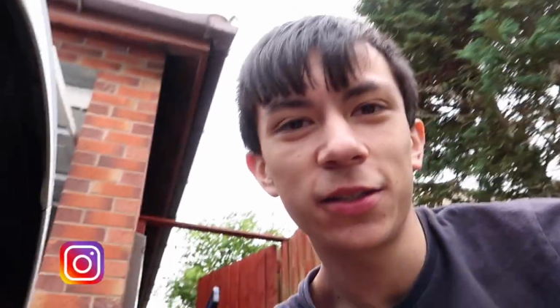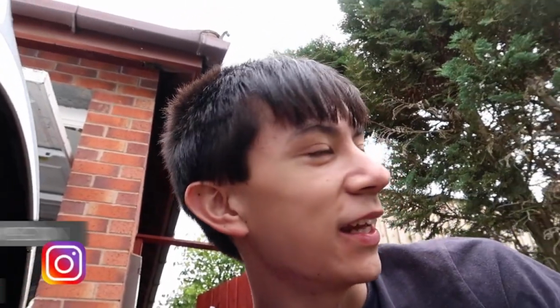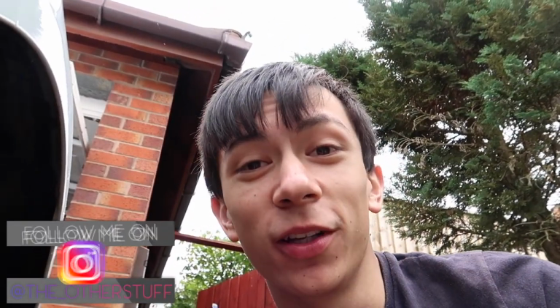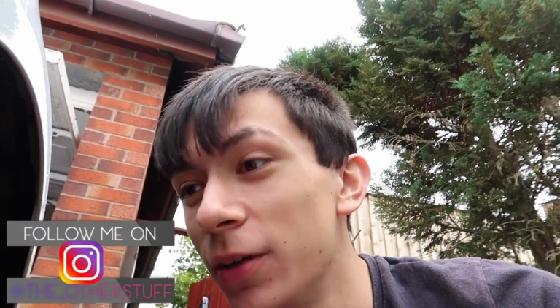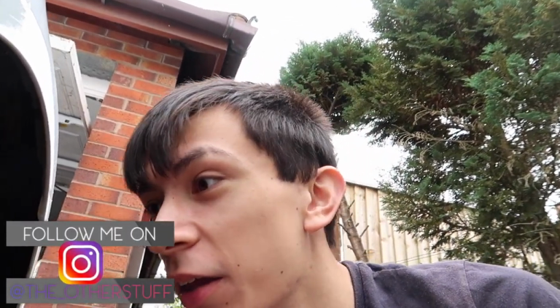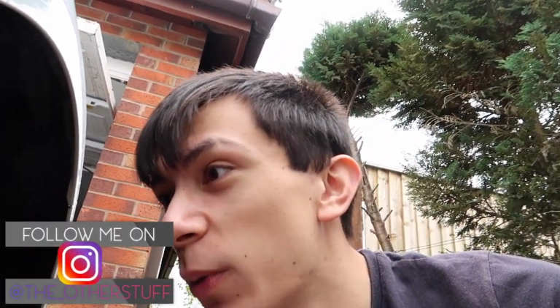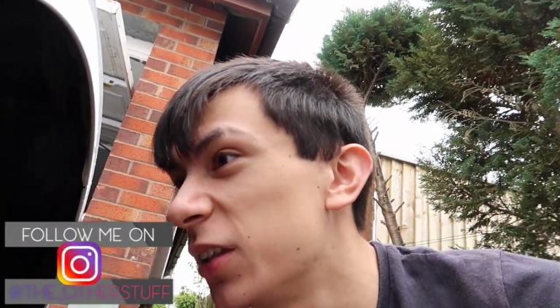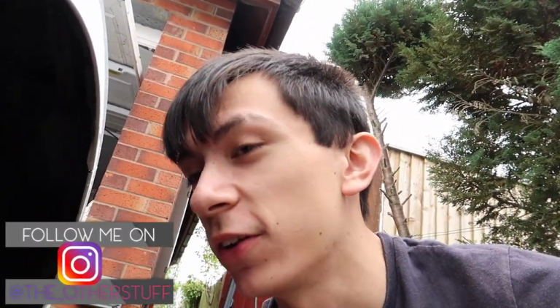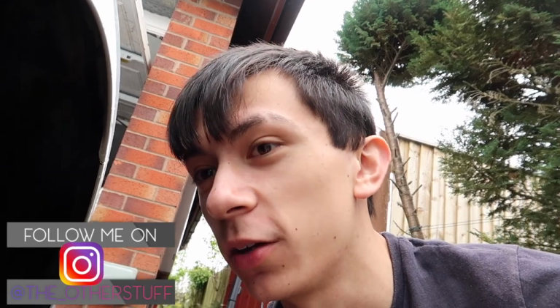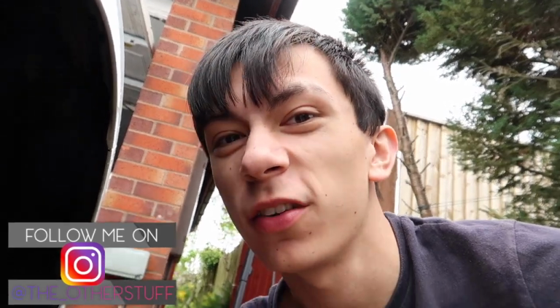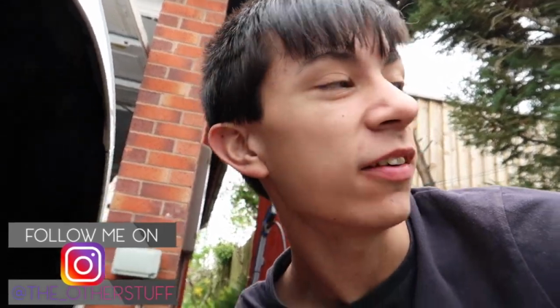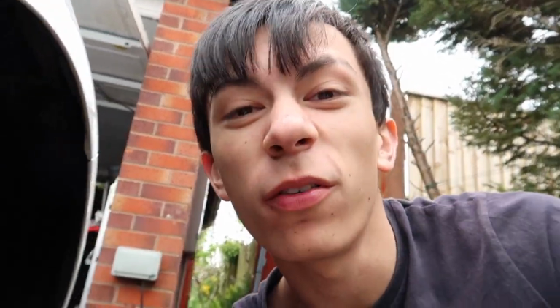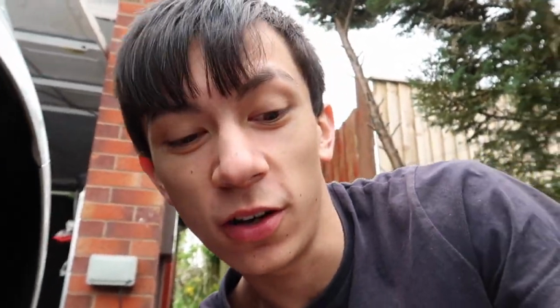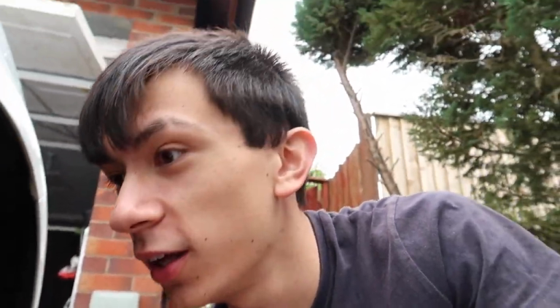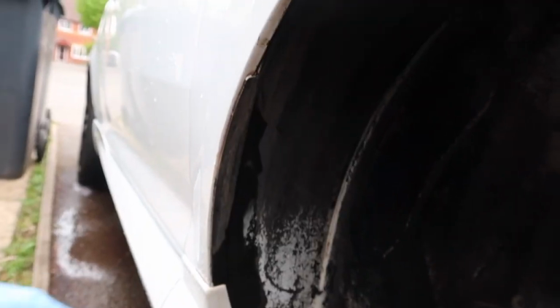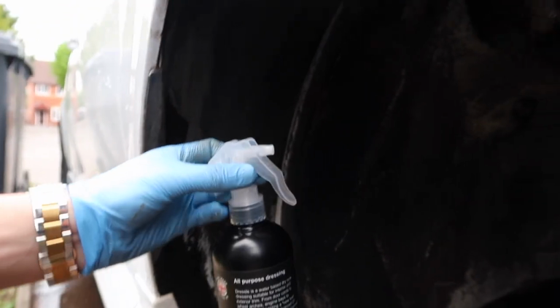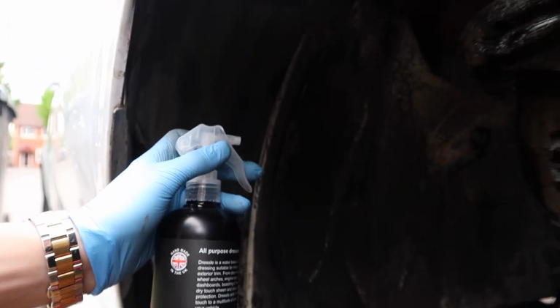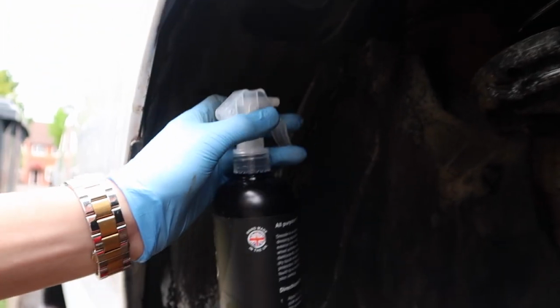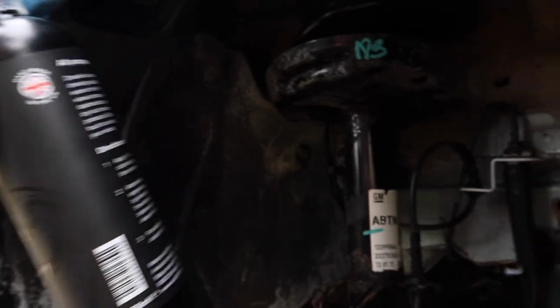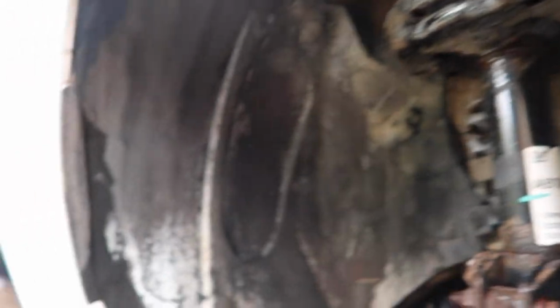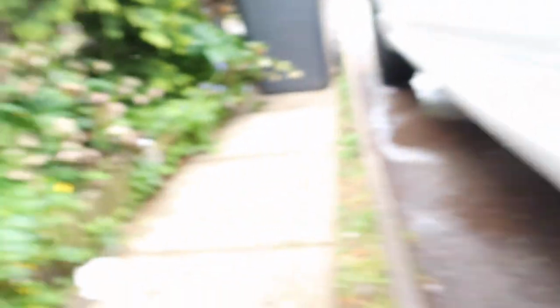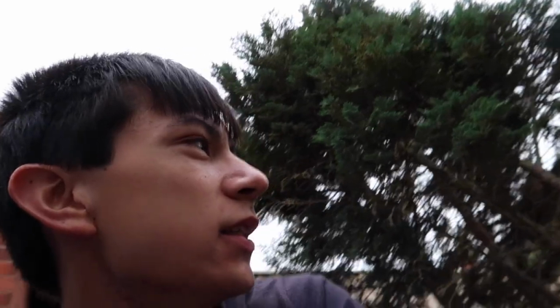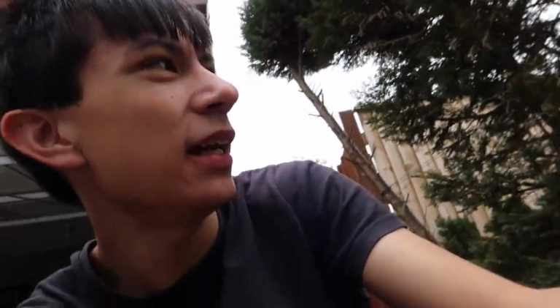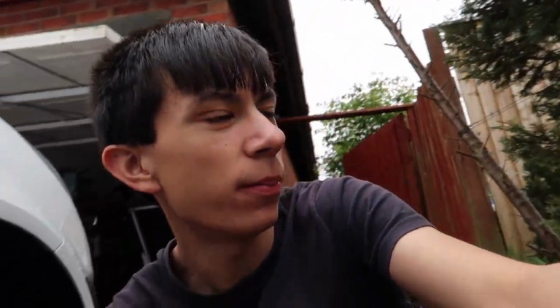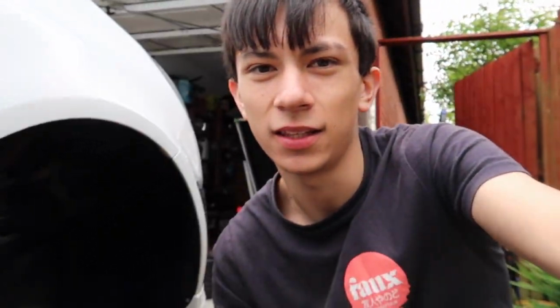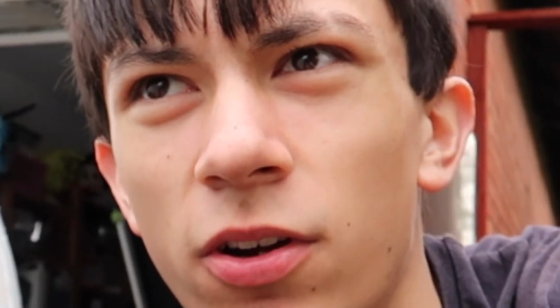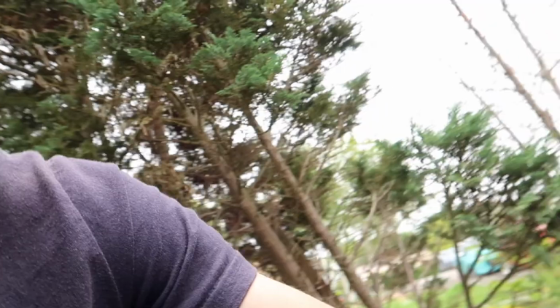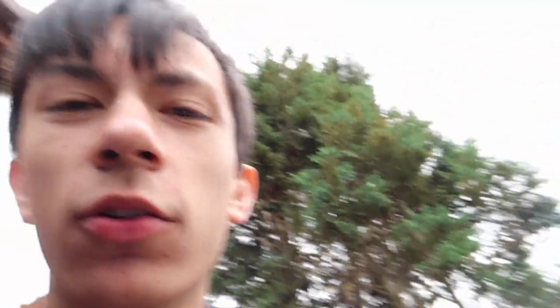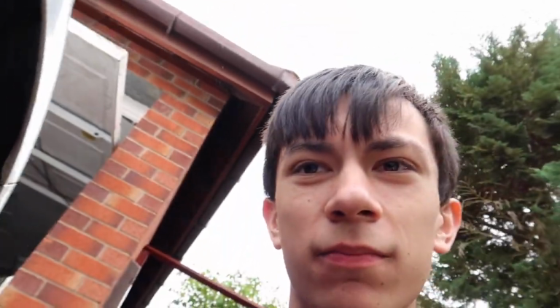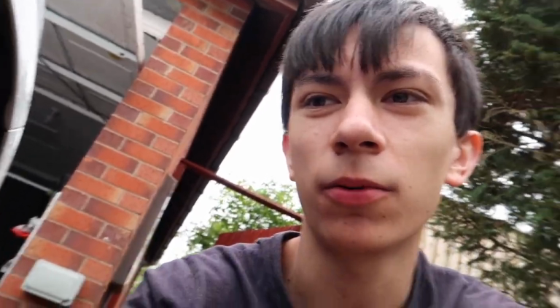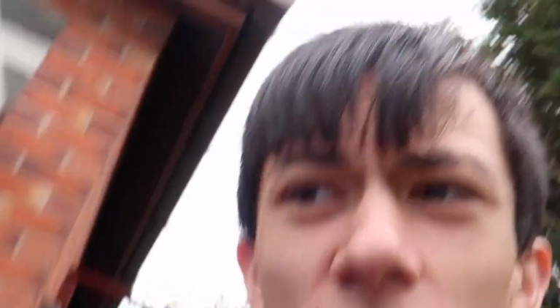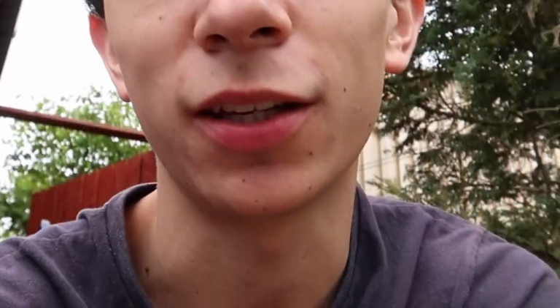The wheel wells are definitely not going to be 100% perfect and this is definitely not a professional guide, but we're going to spray dresser all over it to hopefully make it look a little bit better than it does right now.